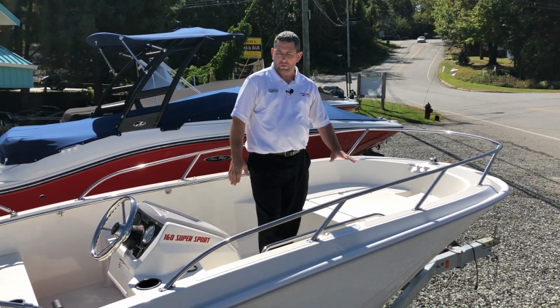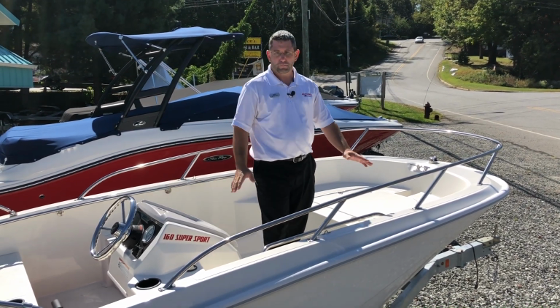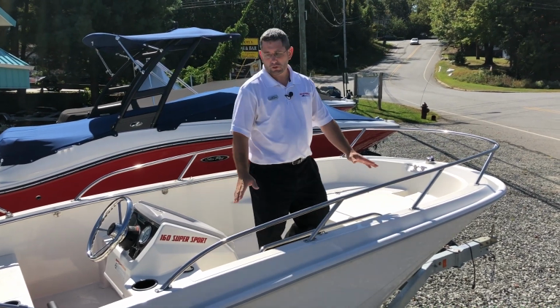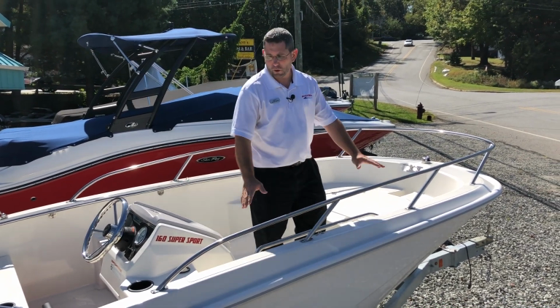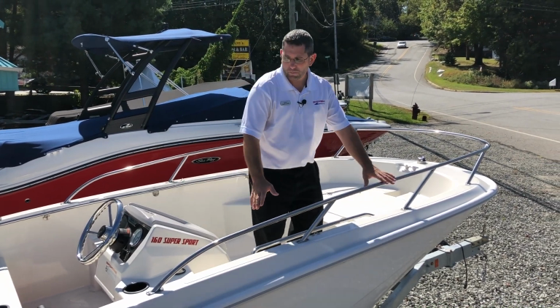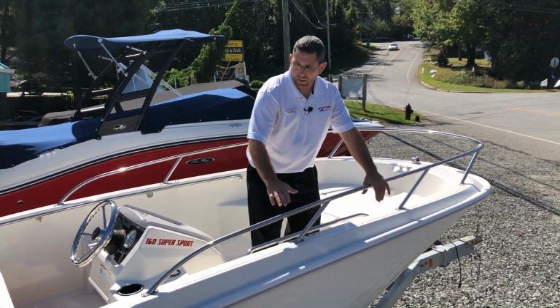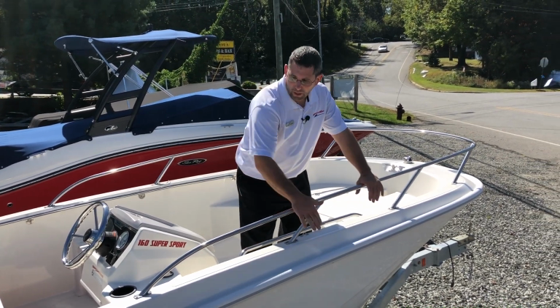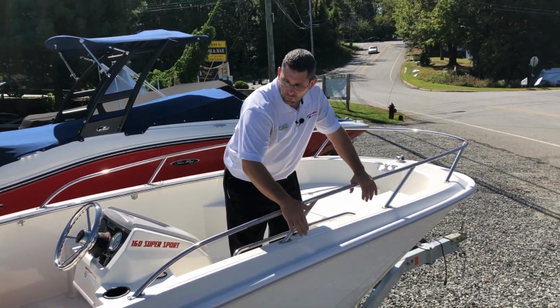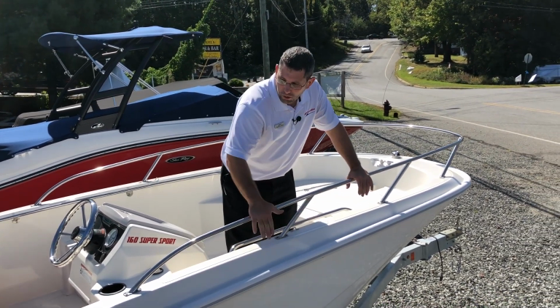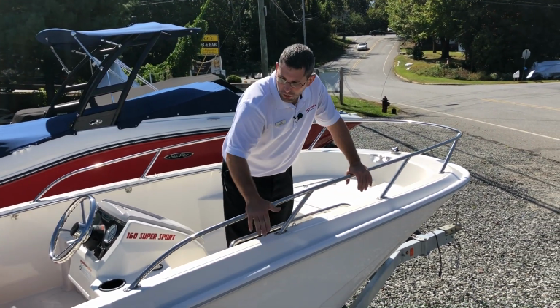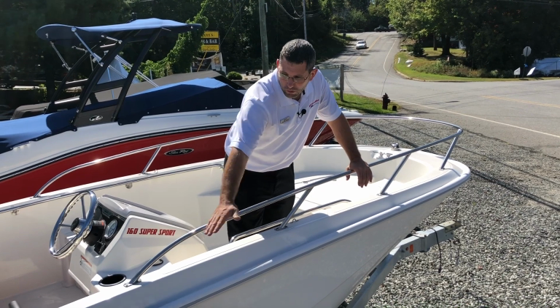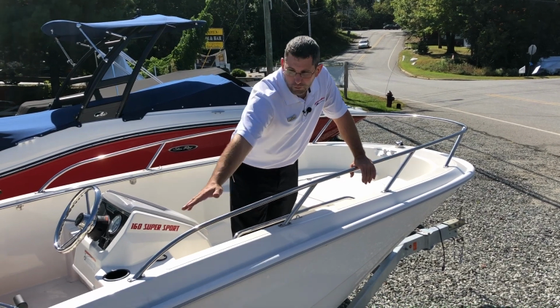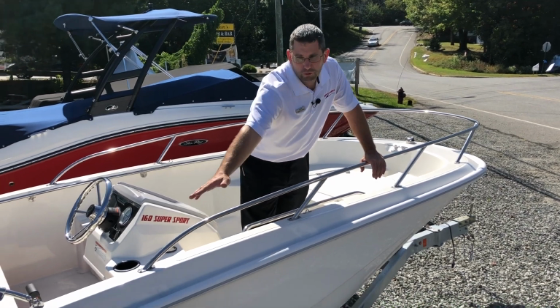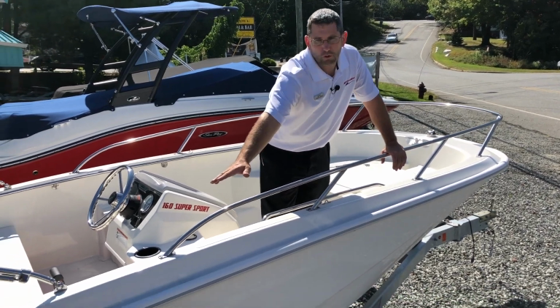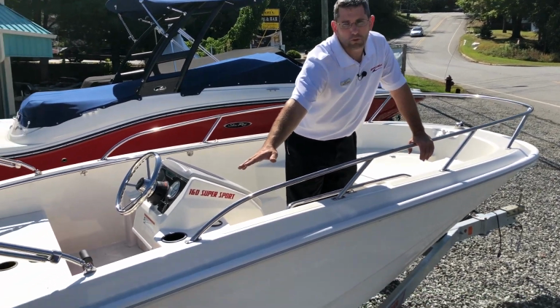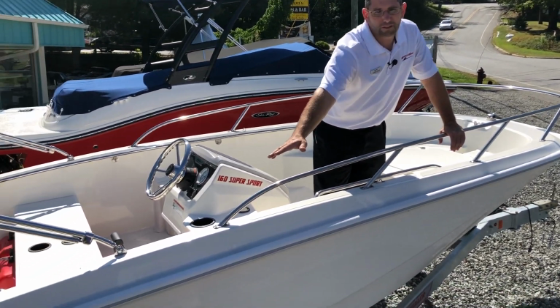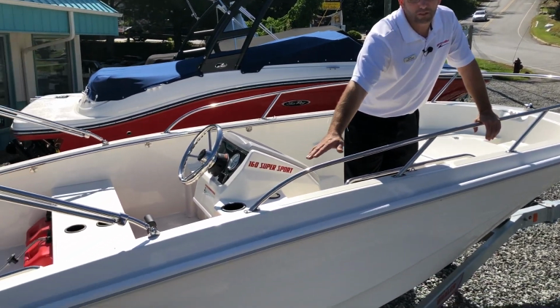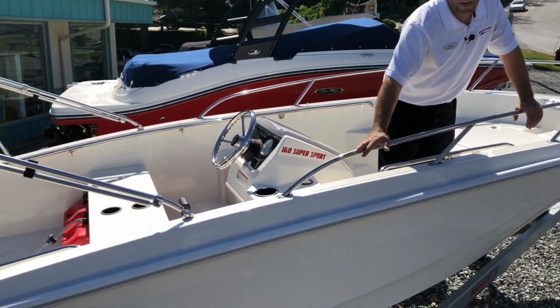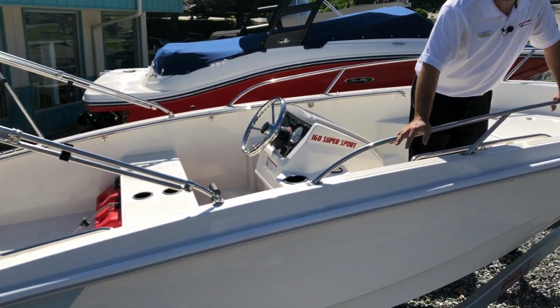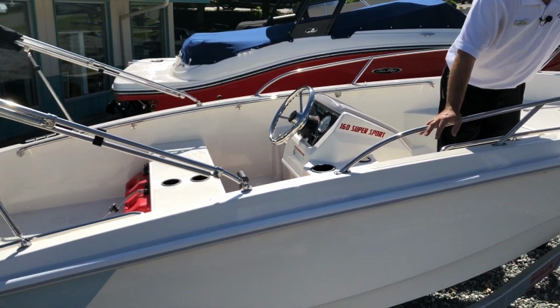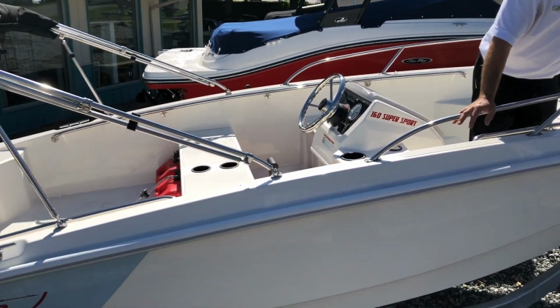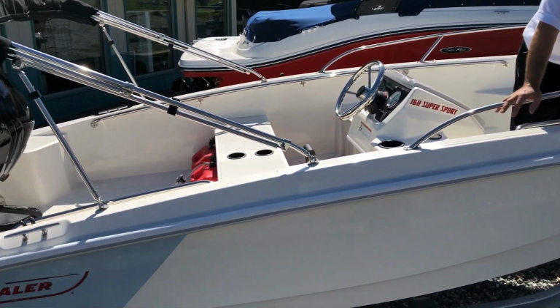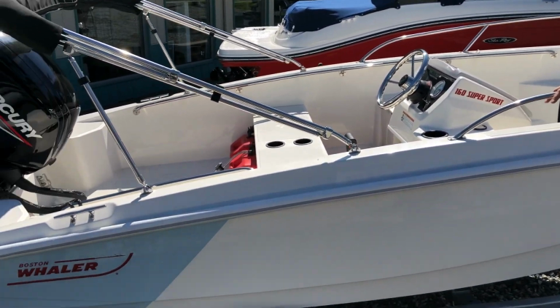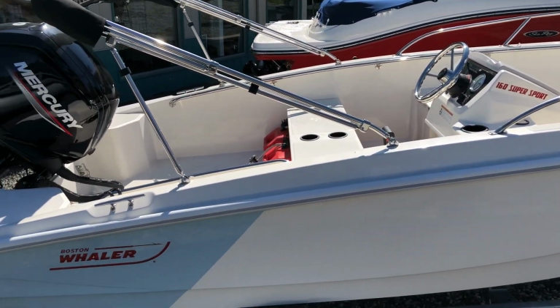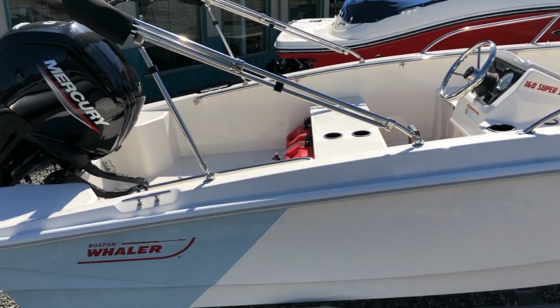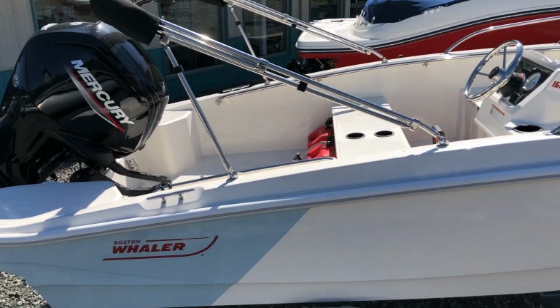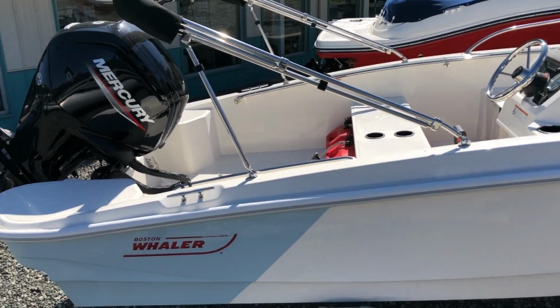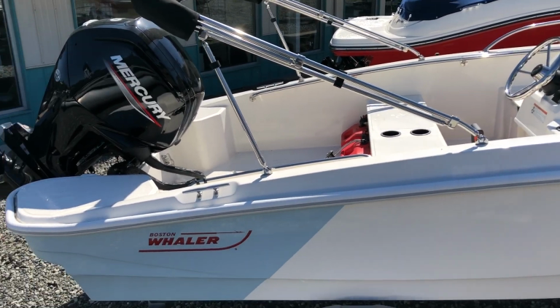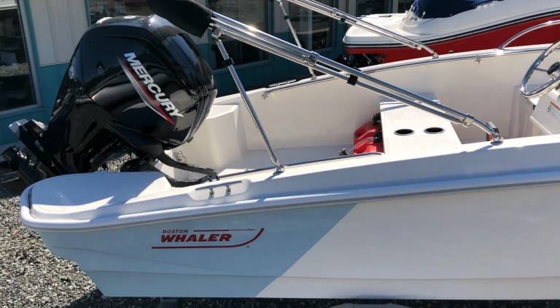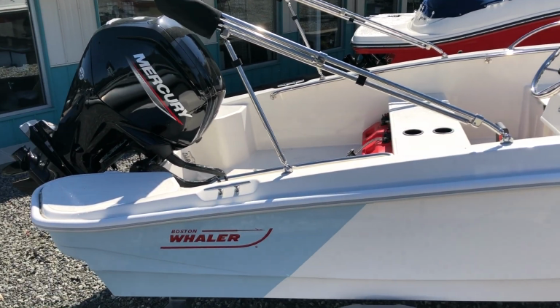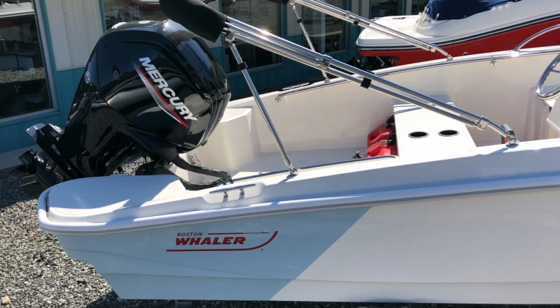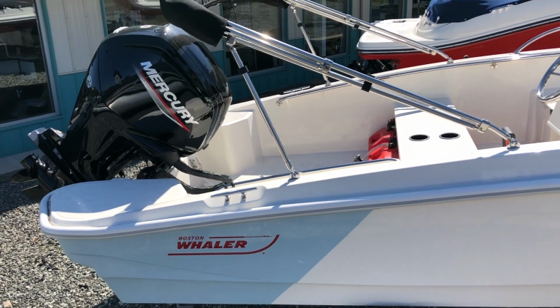This particular boat has a white hull with a two-tone blue accent on the back with white graphics from Boston Whaler. Nice colorful package.